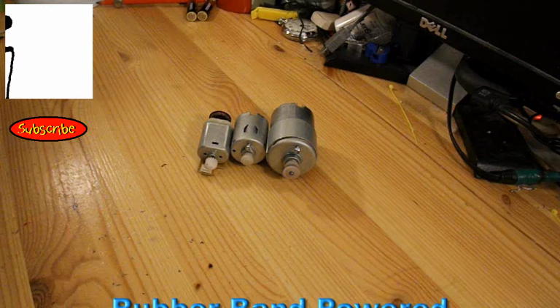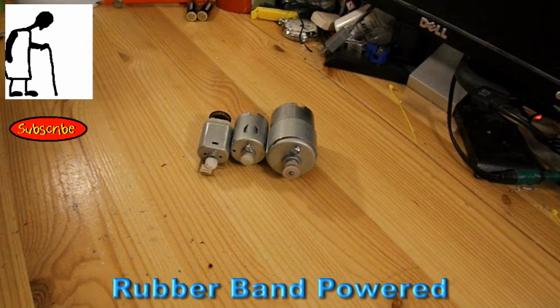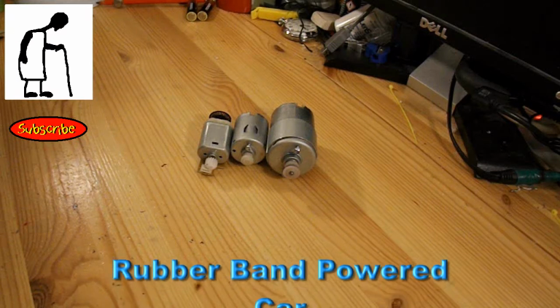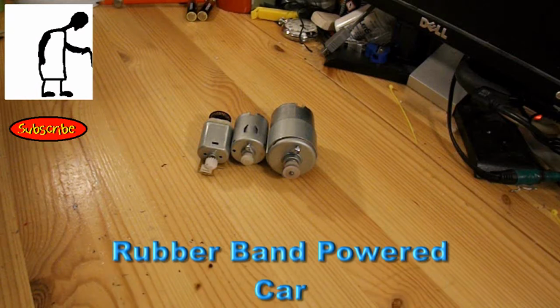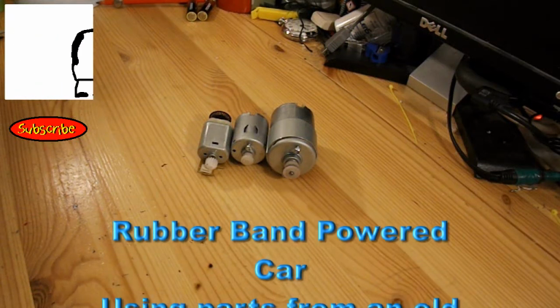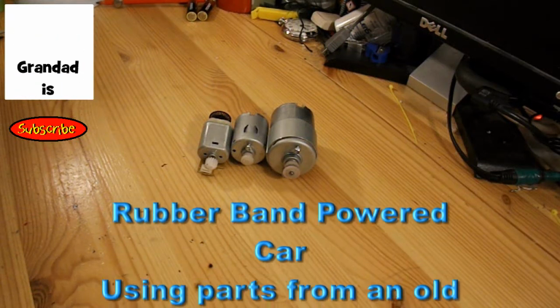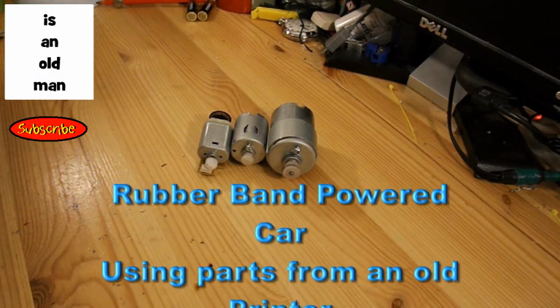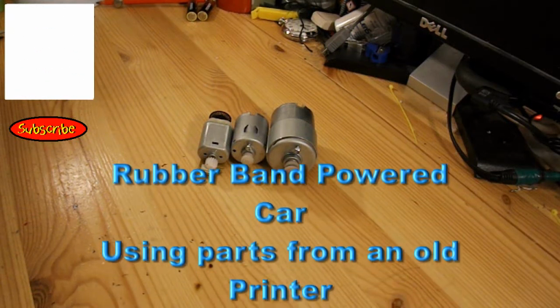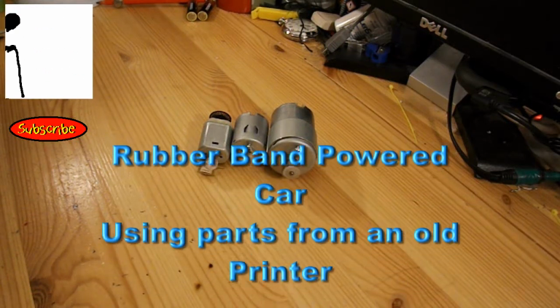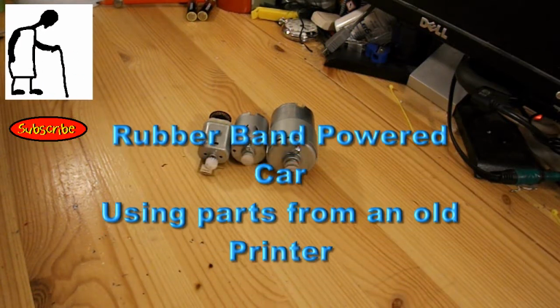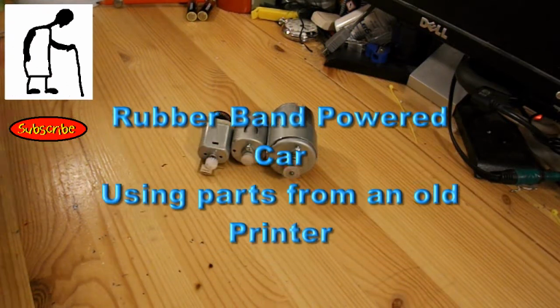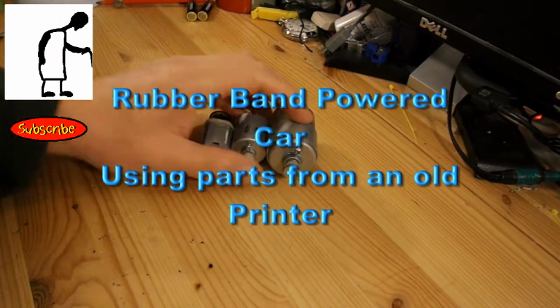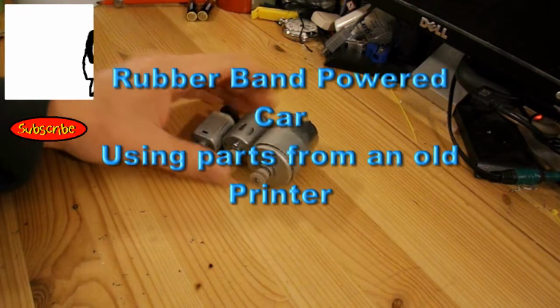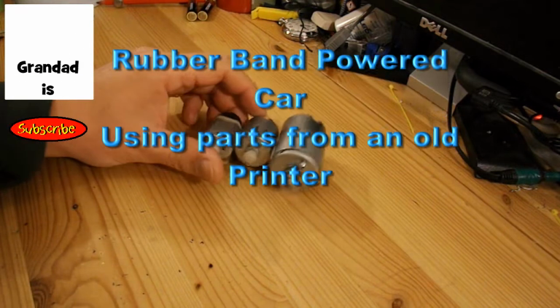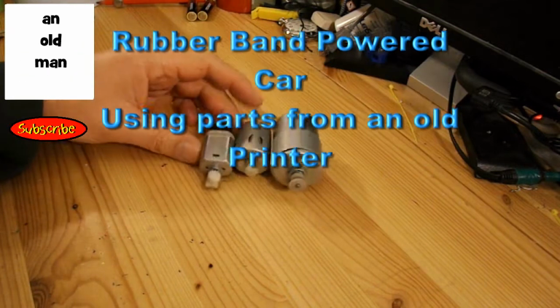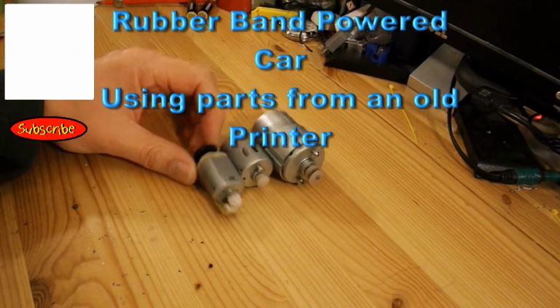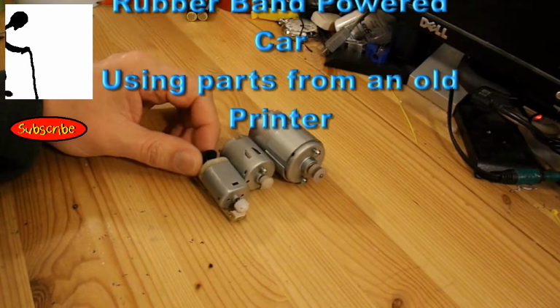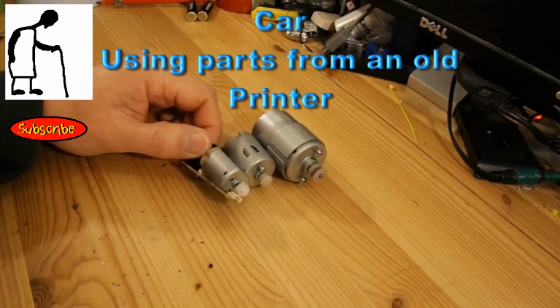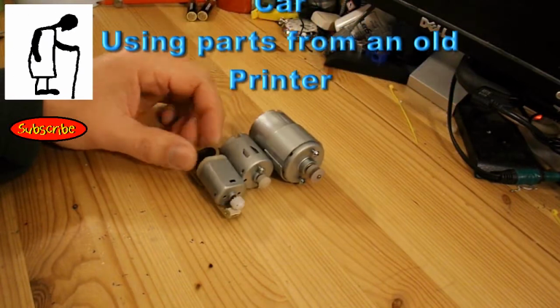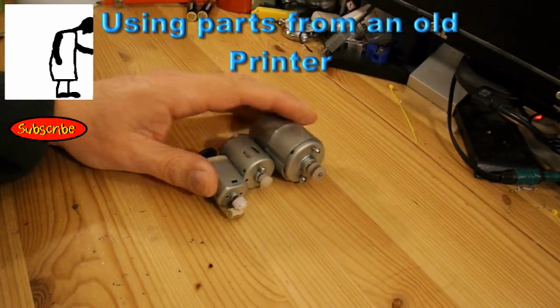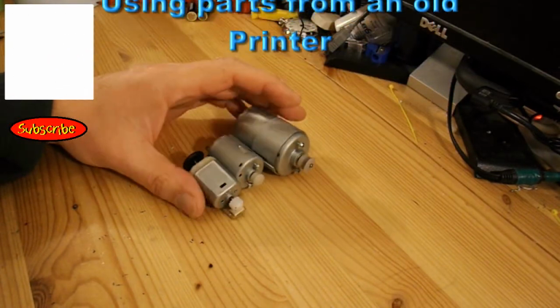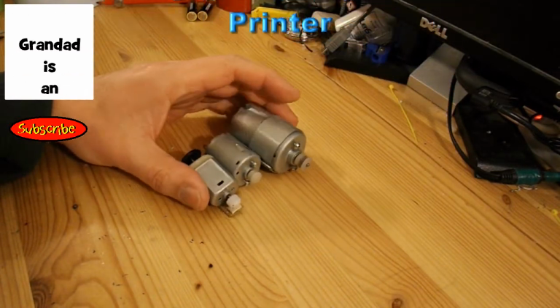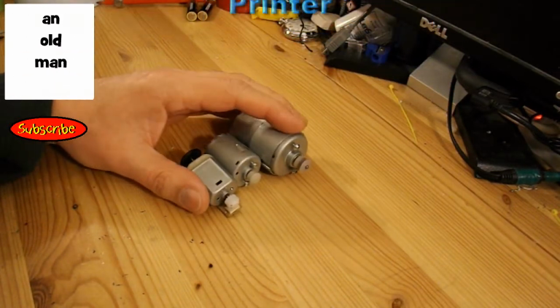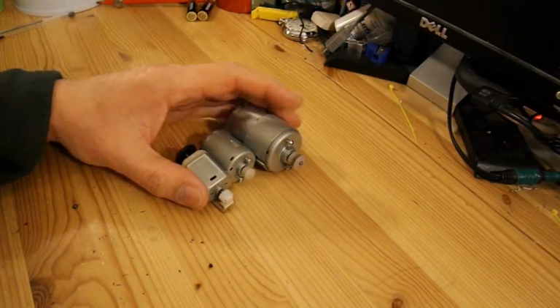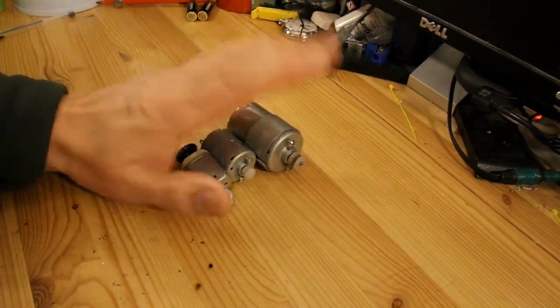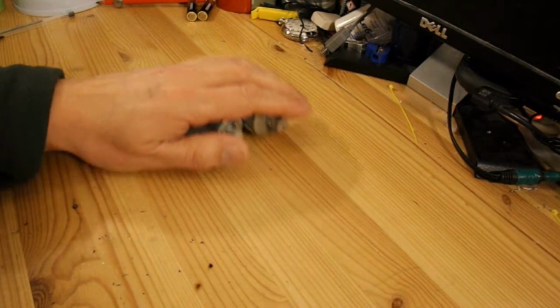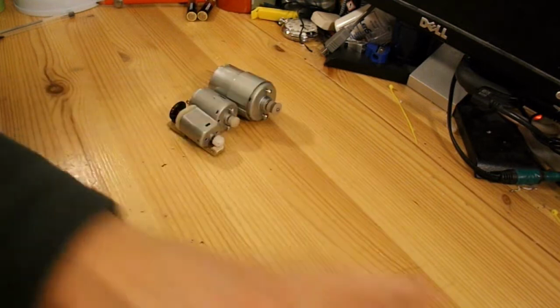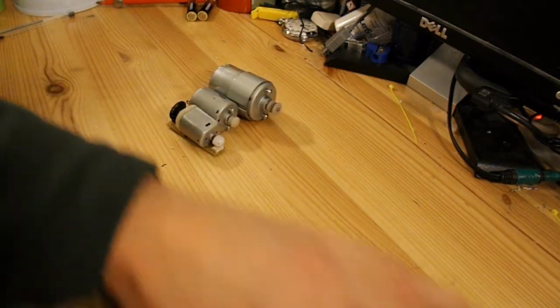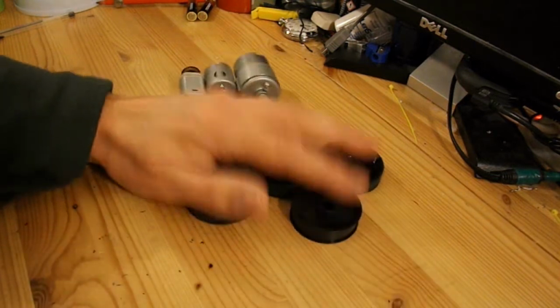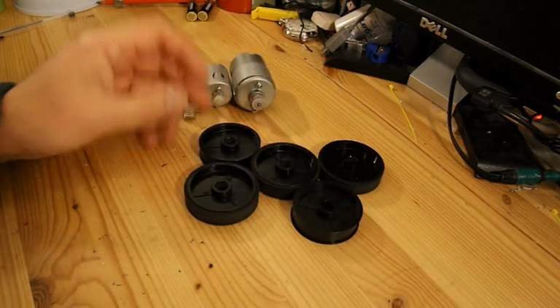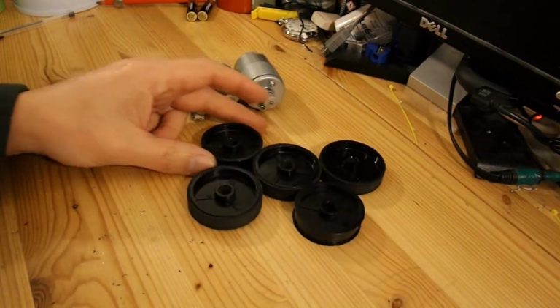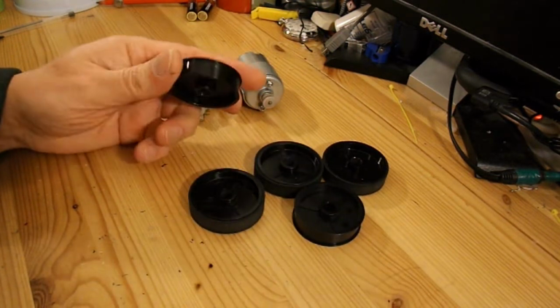Hi guys, I took apart an old printer the other night, got some rather nice electric motors out of it - all DC motors - but I also got these.